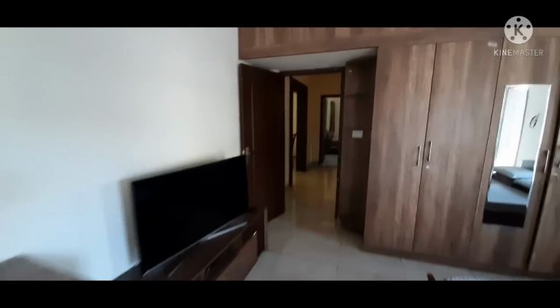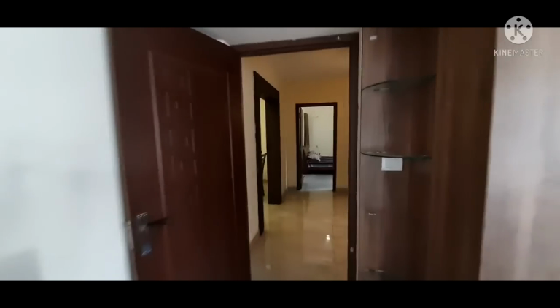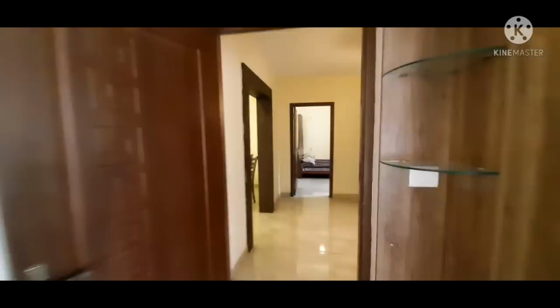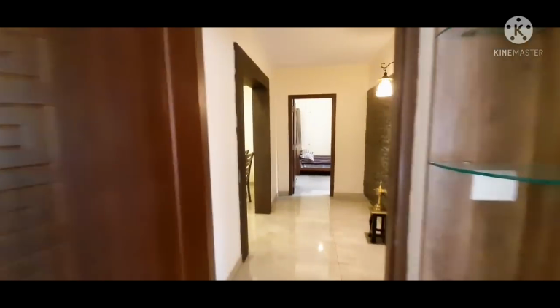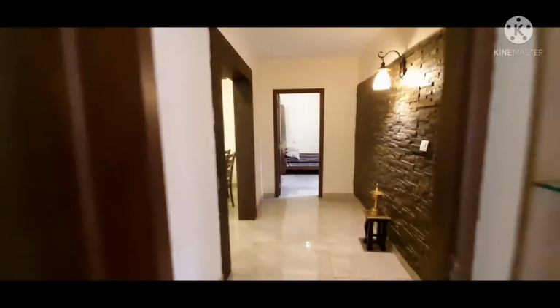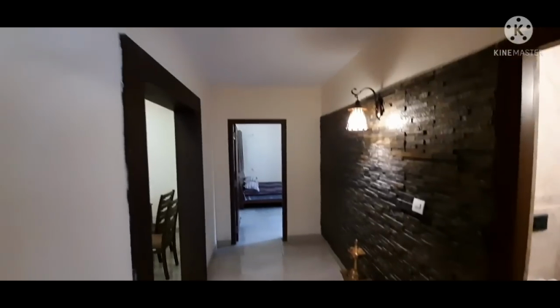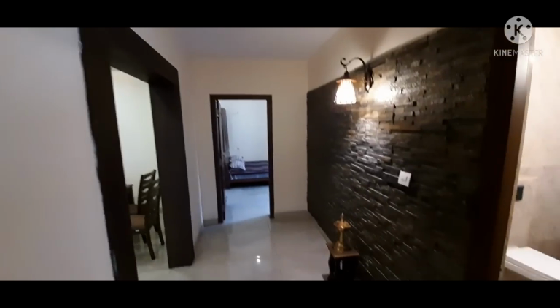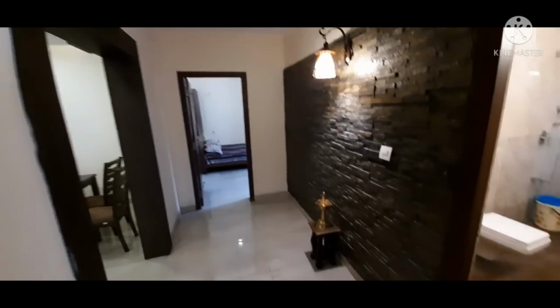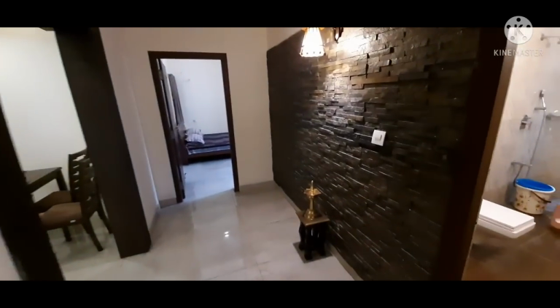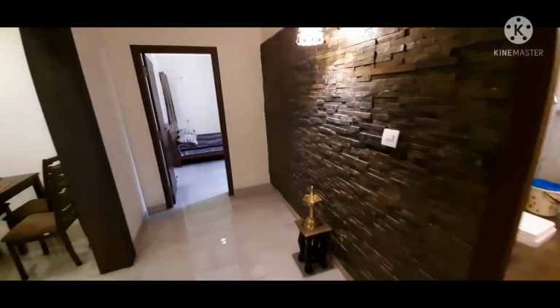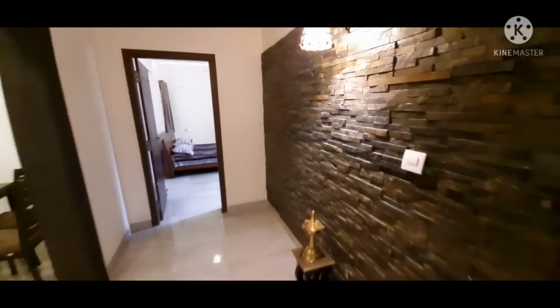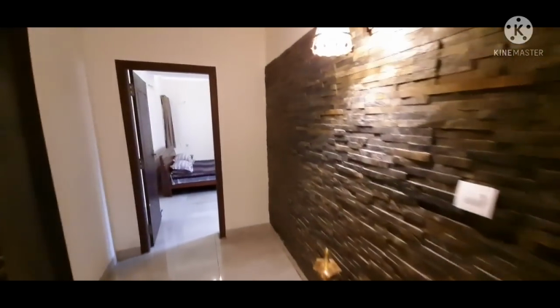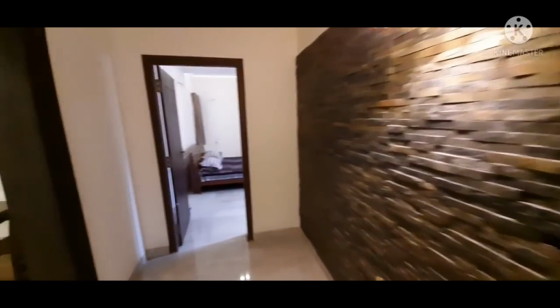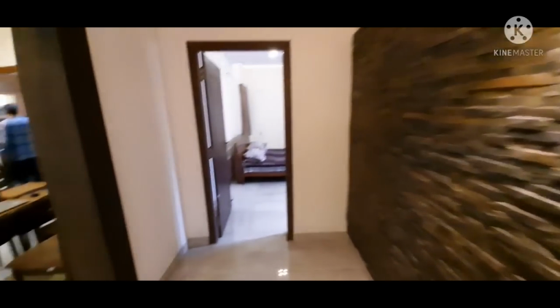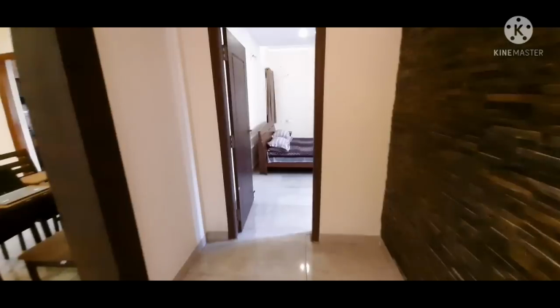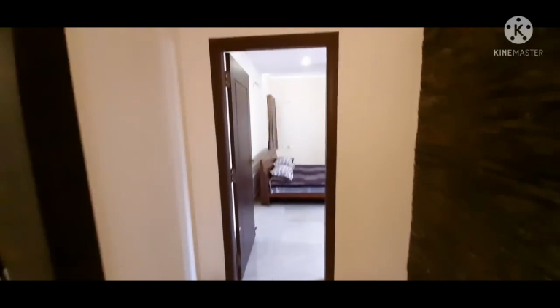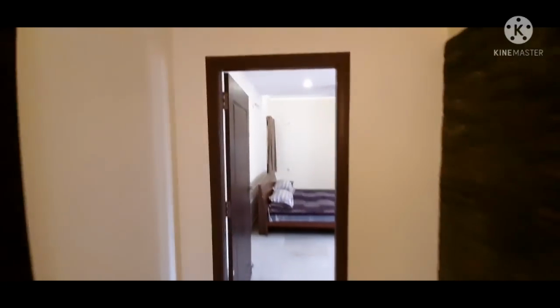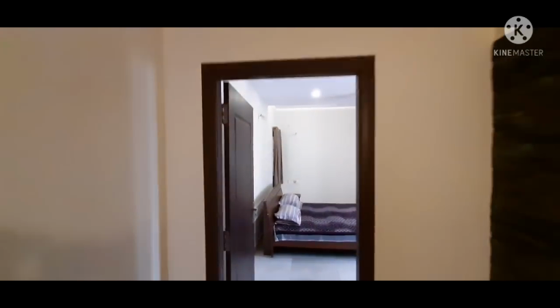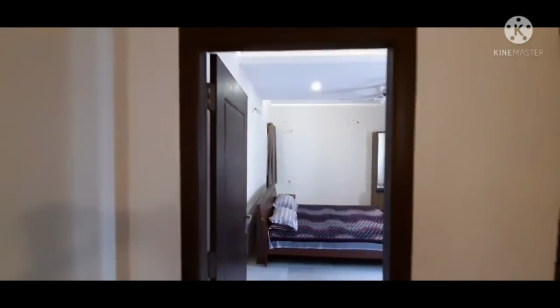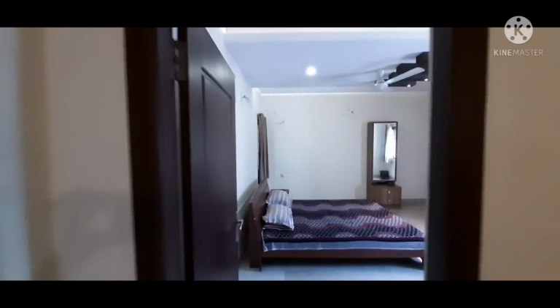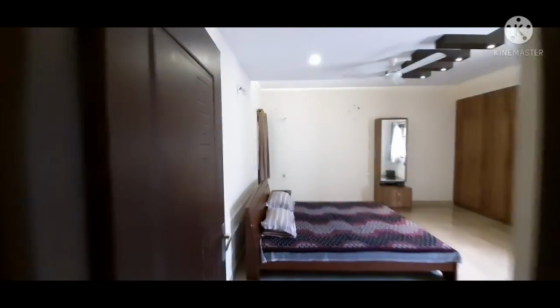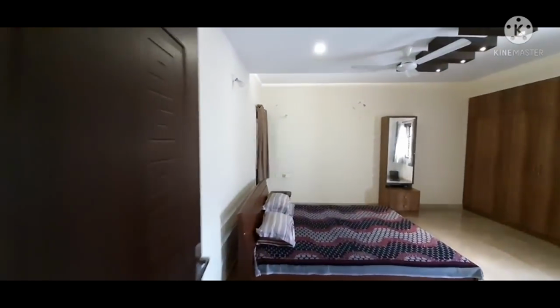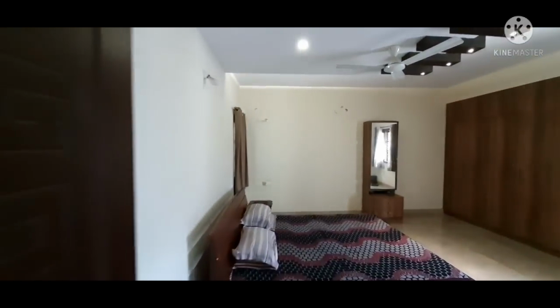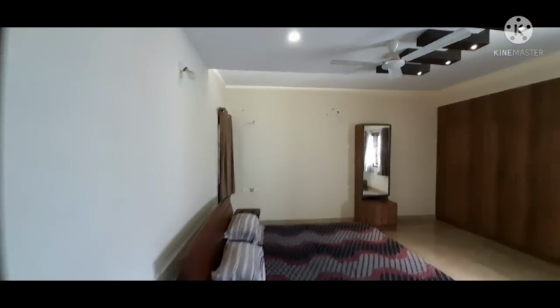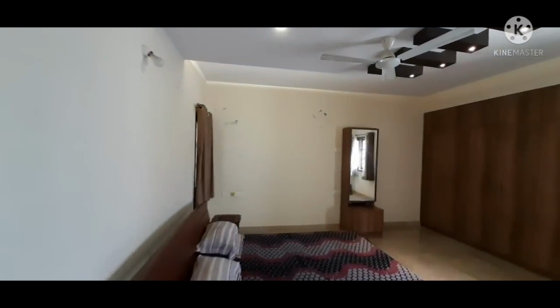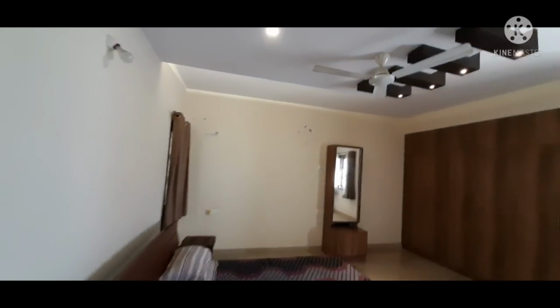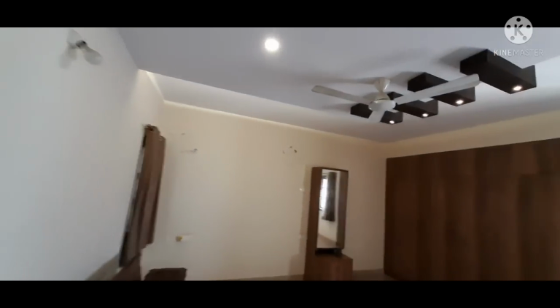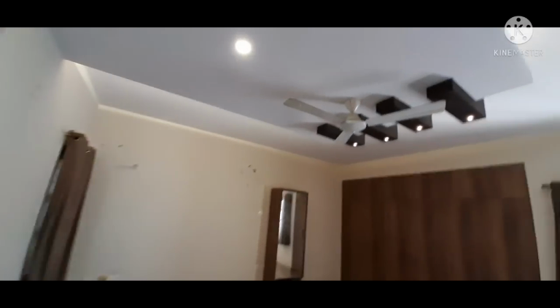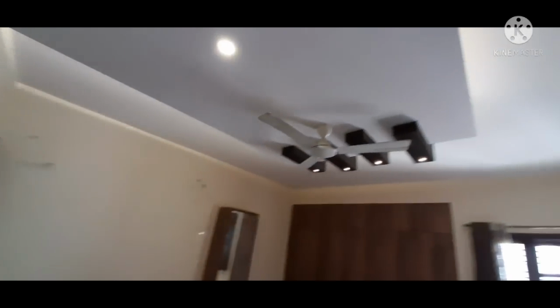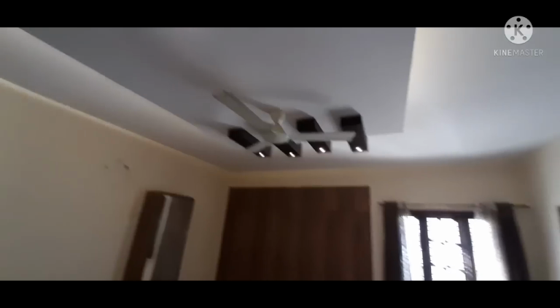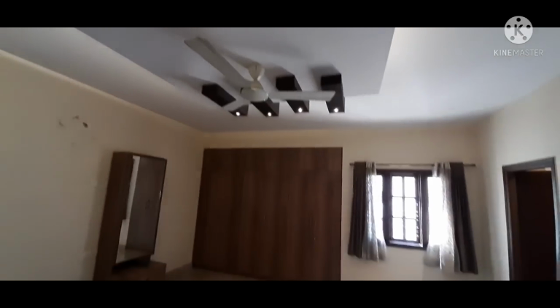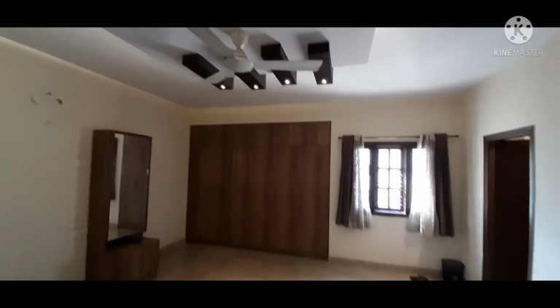Coming out of this bedroom on the right hand side we find a common toilet. After this there is a bedroom in the front which is 7.5 by 16.5 feet in size — a very large bedroom.